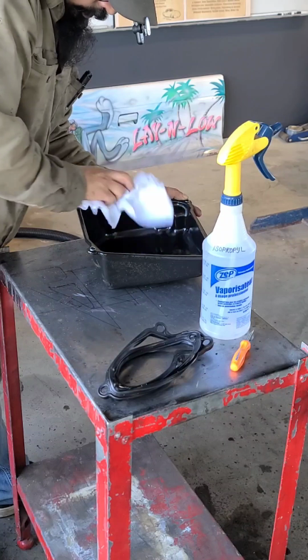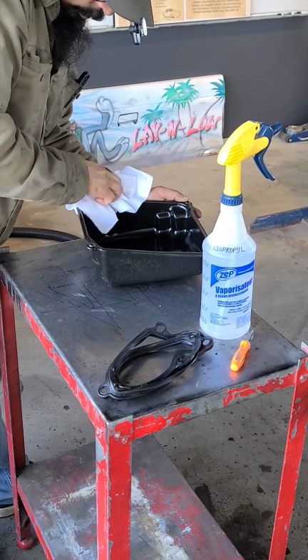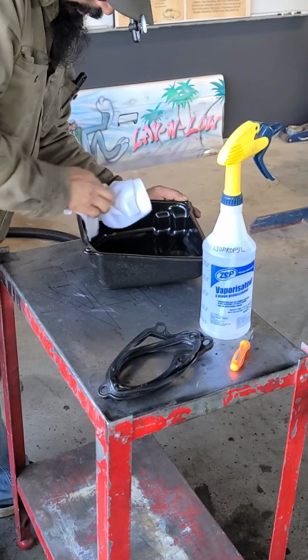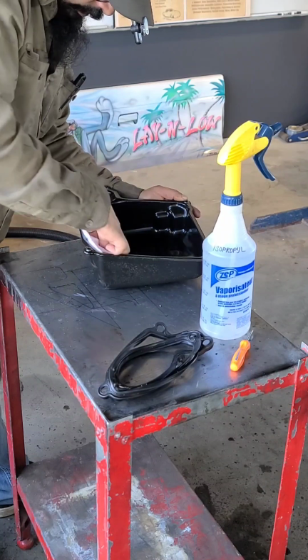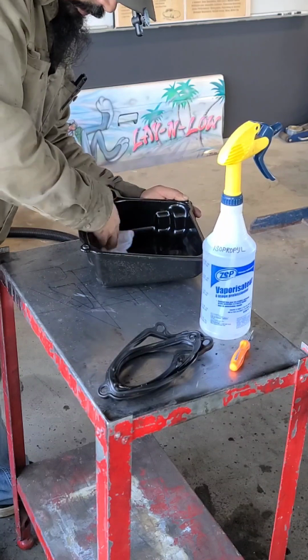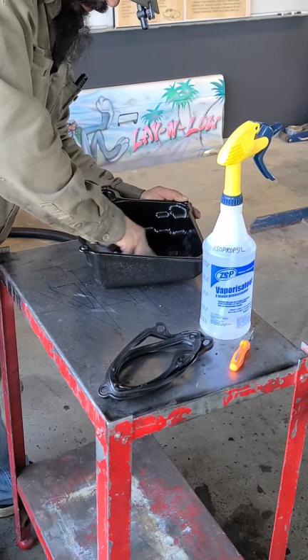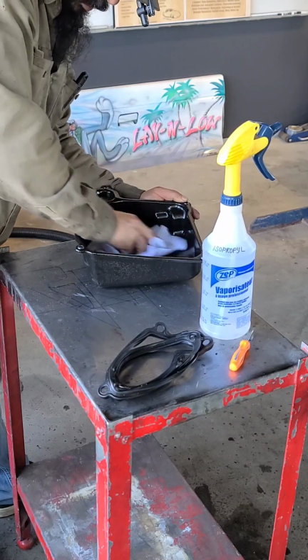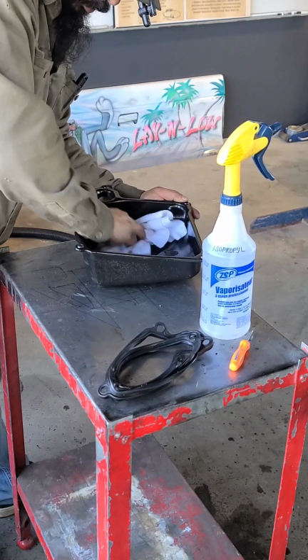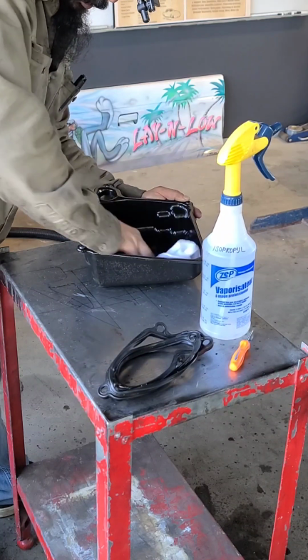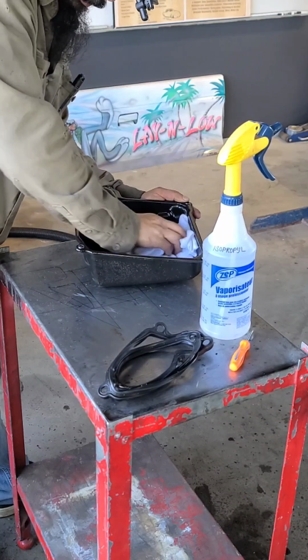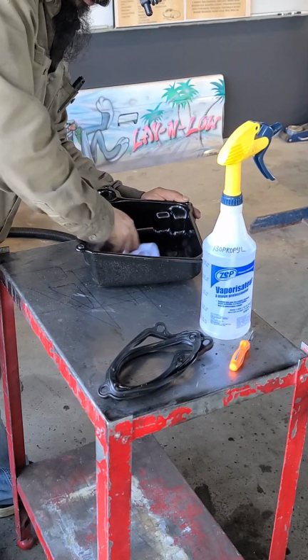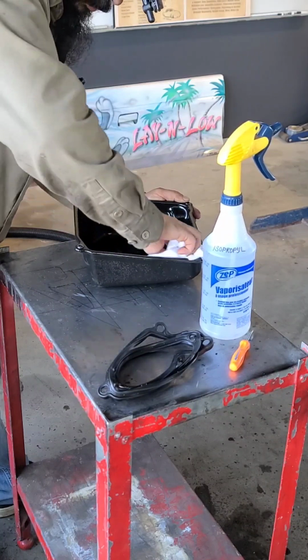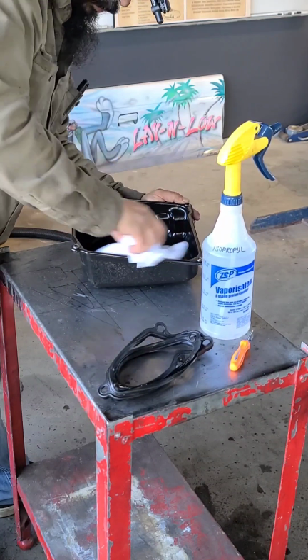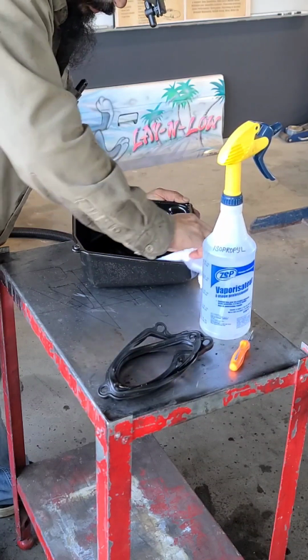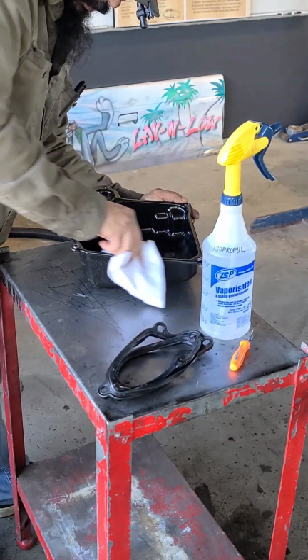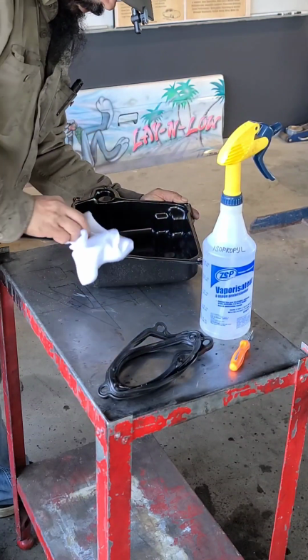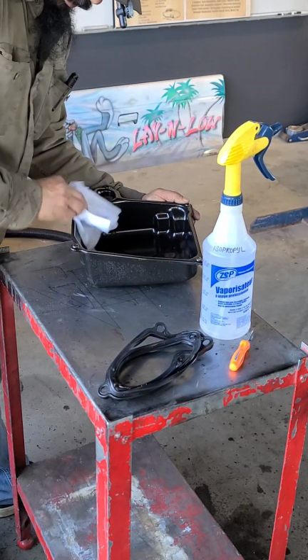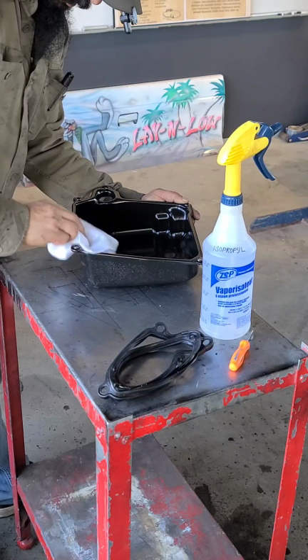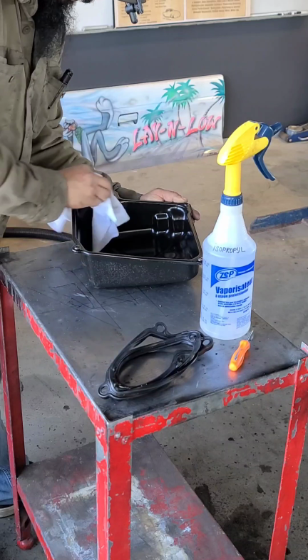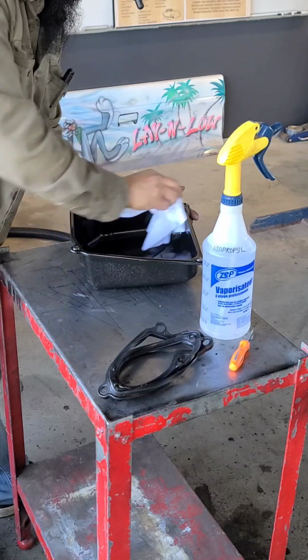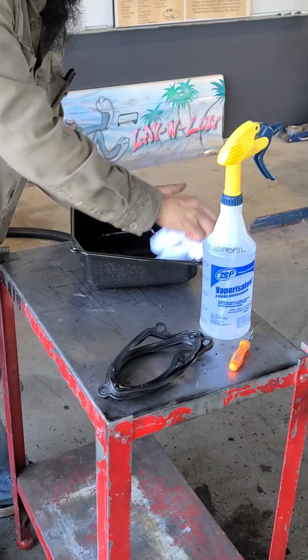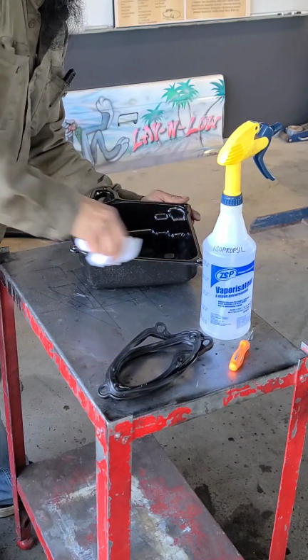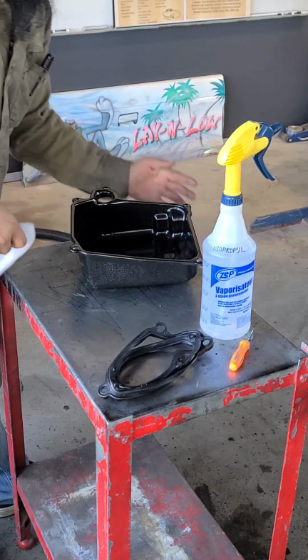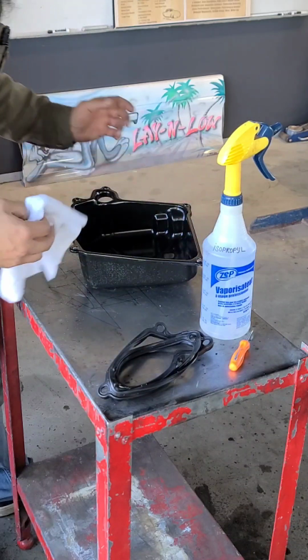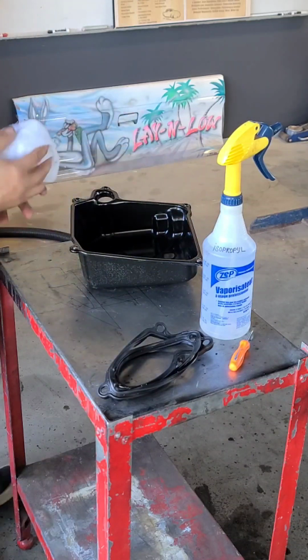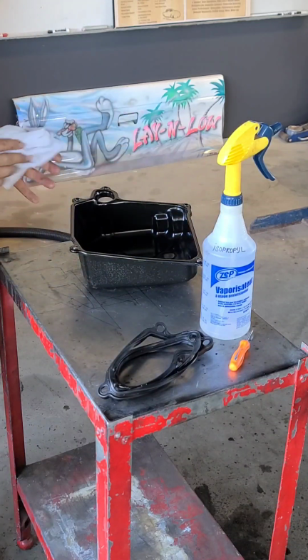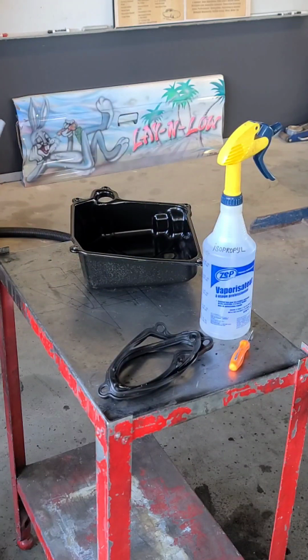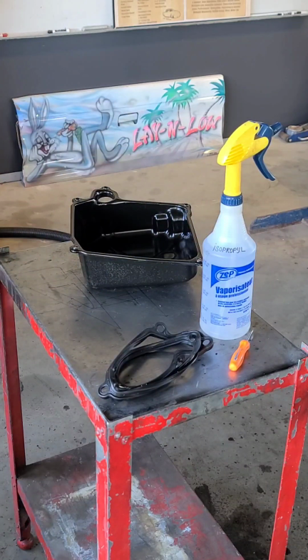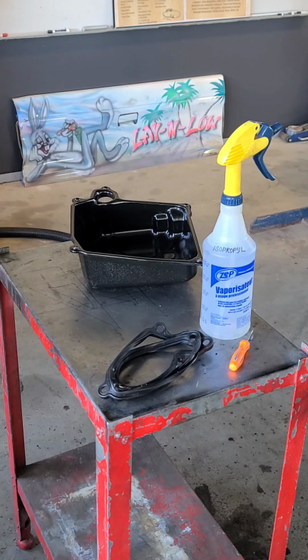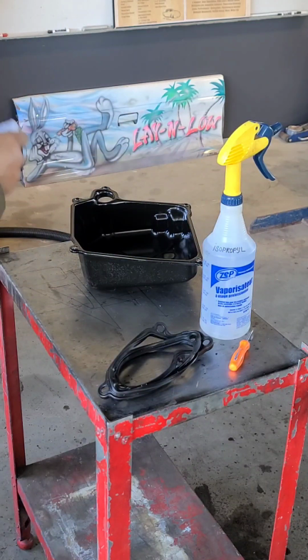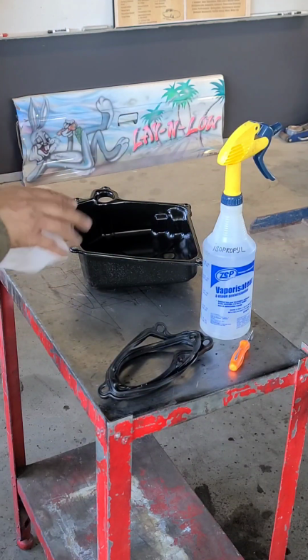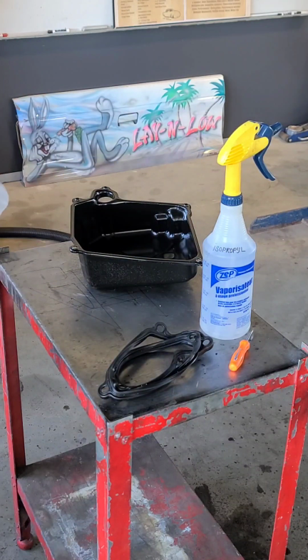Just doing the final degrease with the isopropyl — get rid of any oil that's on the sealing surface, any debris — then put the new gasket on and we'll go back together.